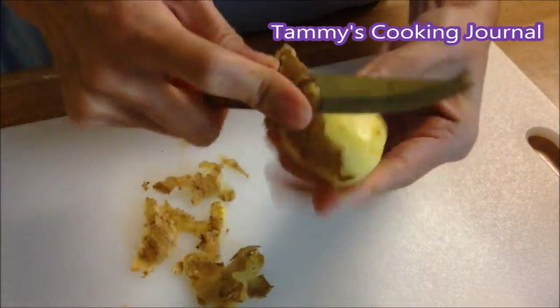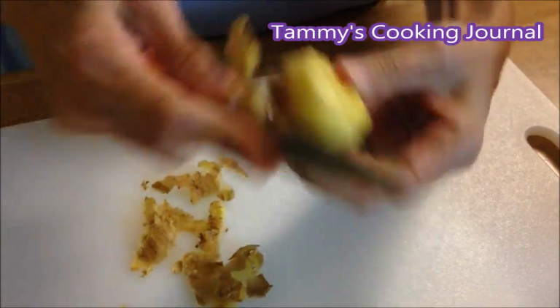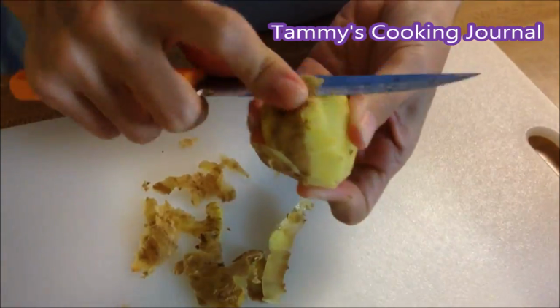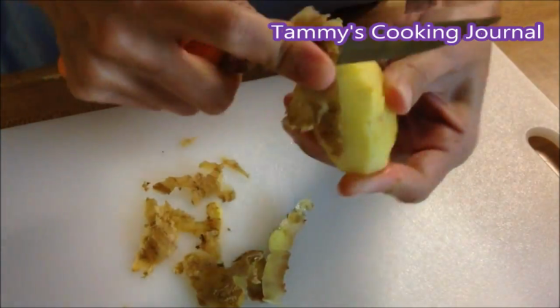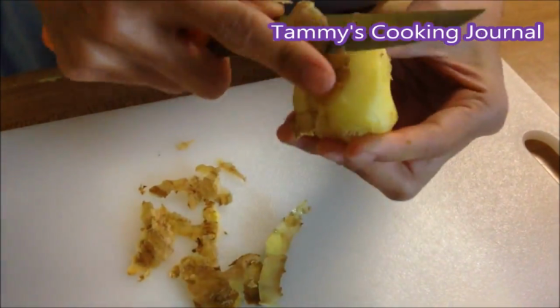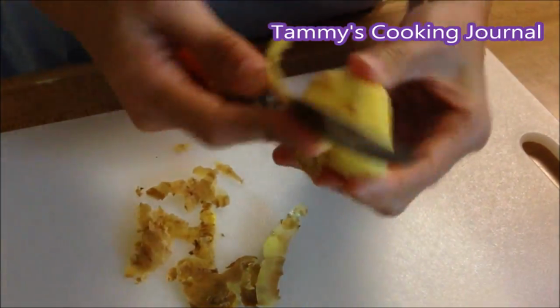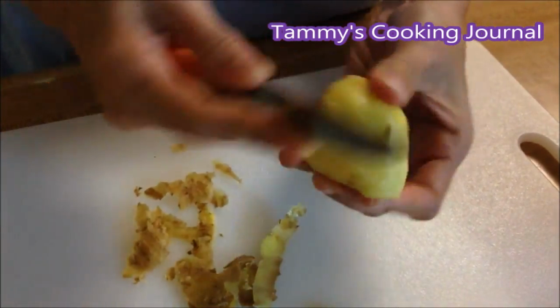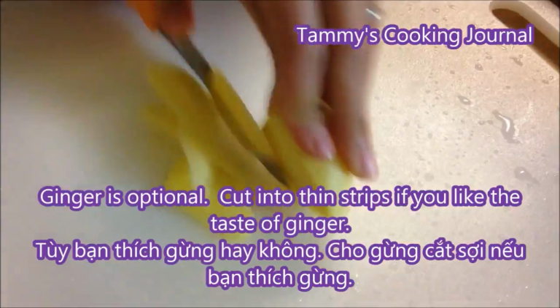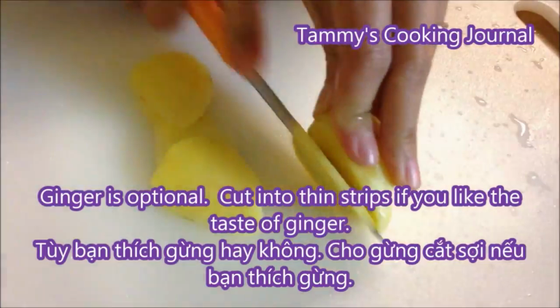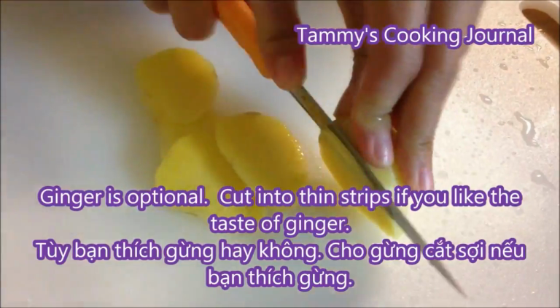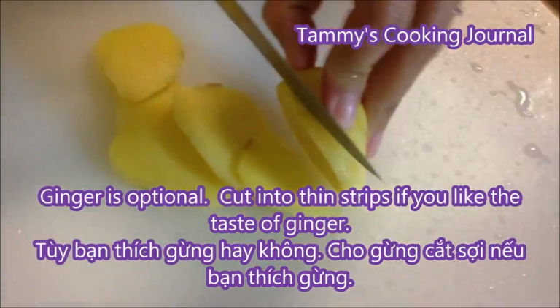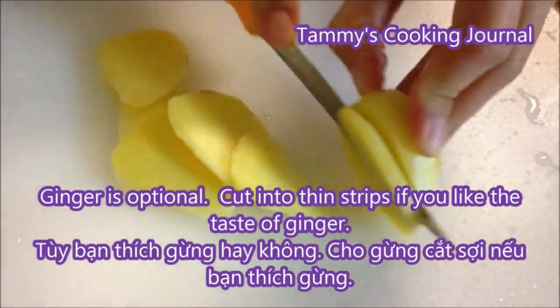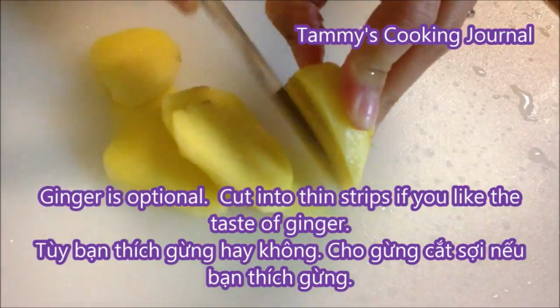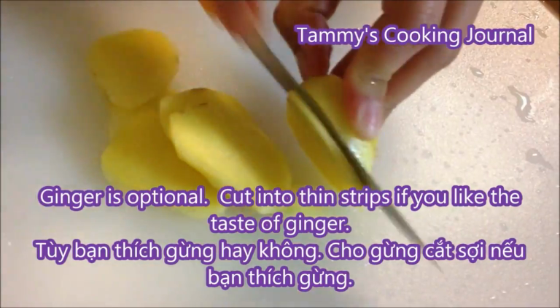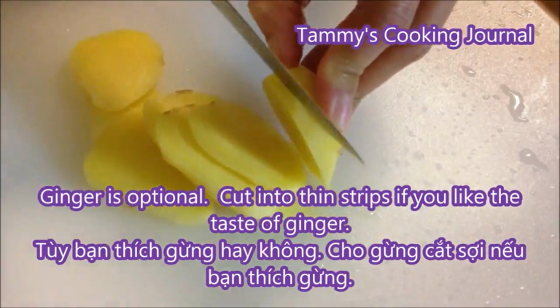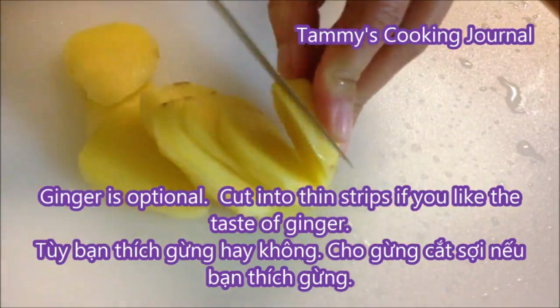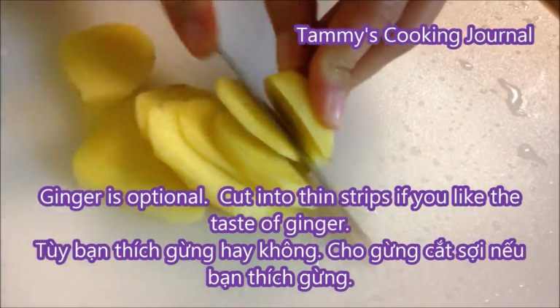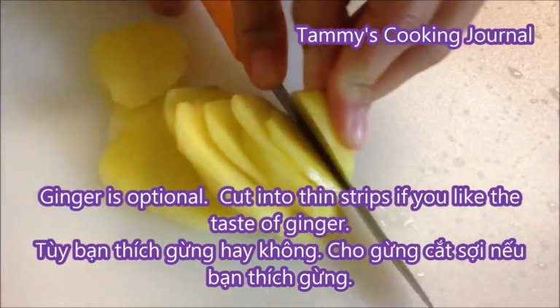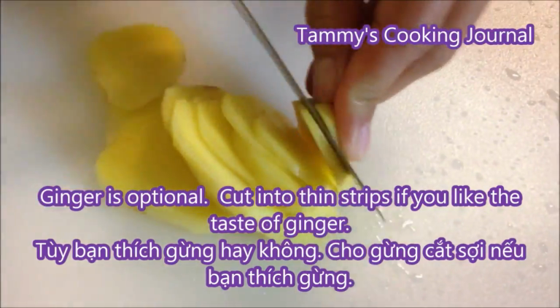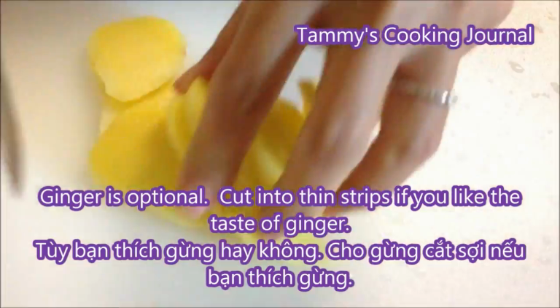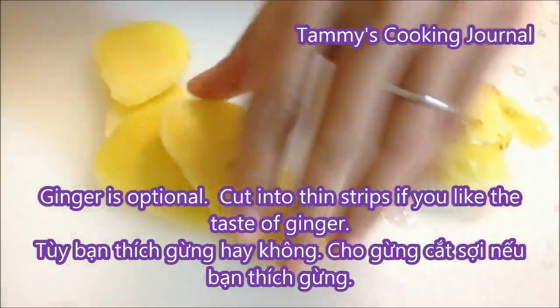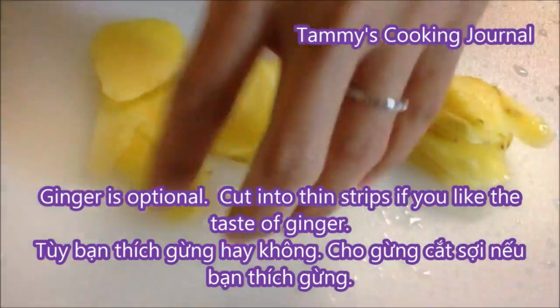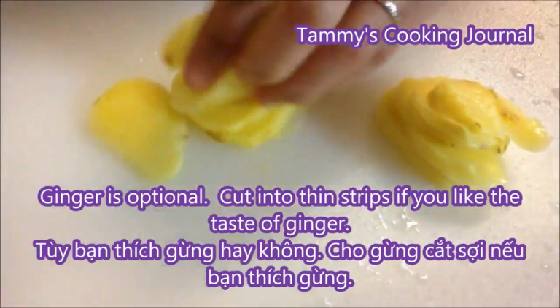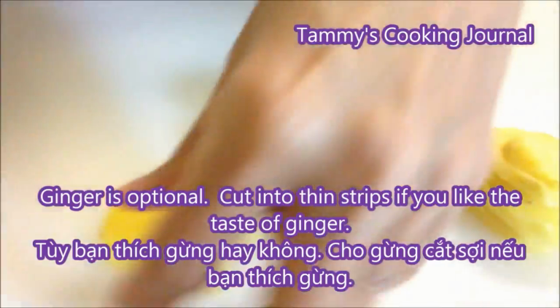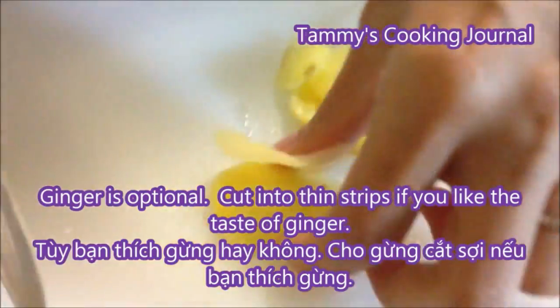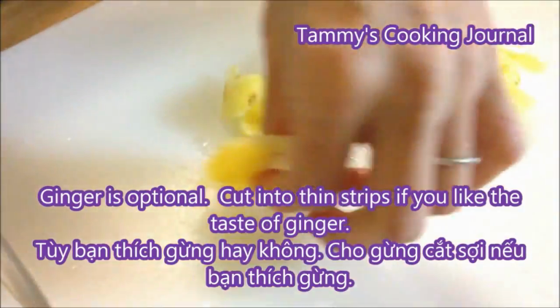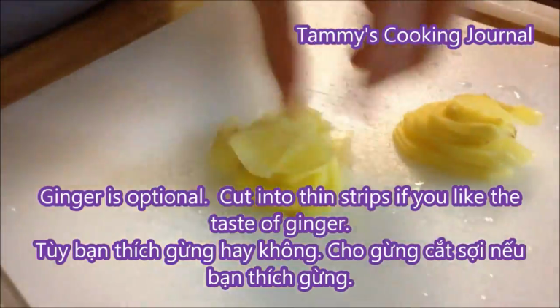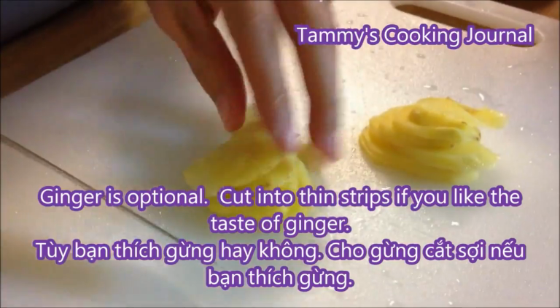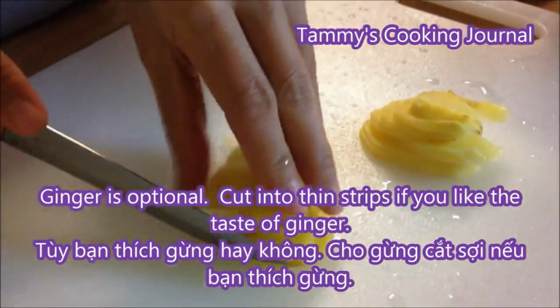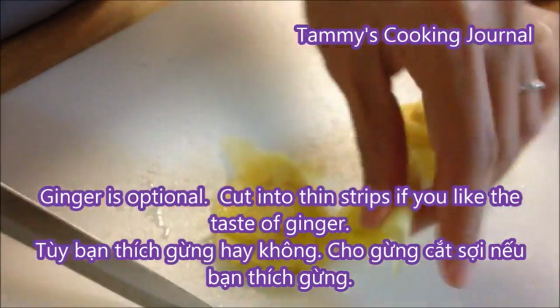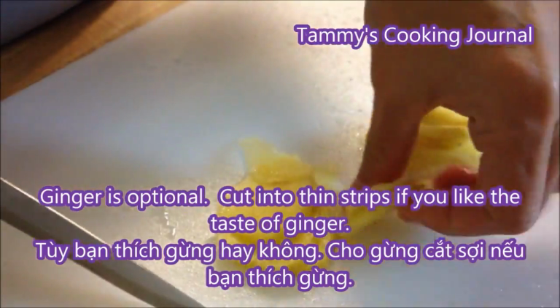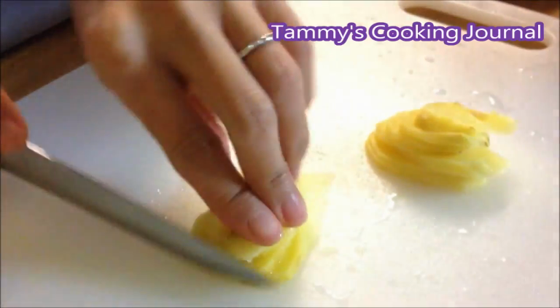Ginger is optional. If you don't like it, you don't have to put it in. I like the taste of ginger so I'm going to put it in. Here I have about a quarter of a cup, and I'm going to cut them into very thin strips.